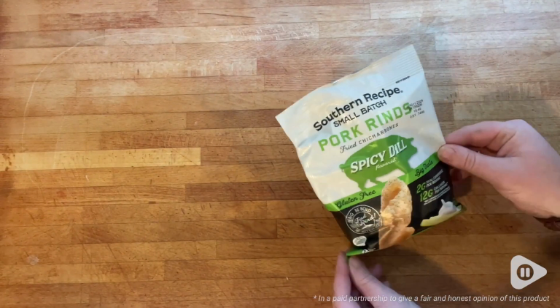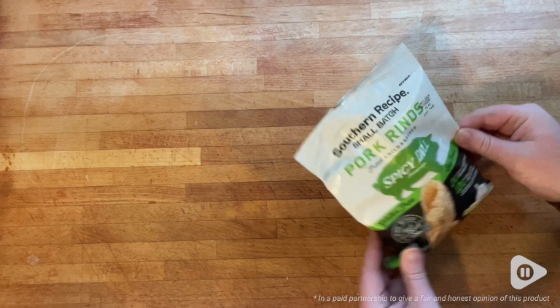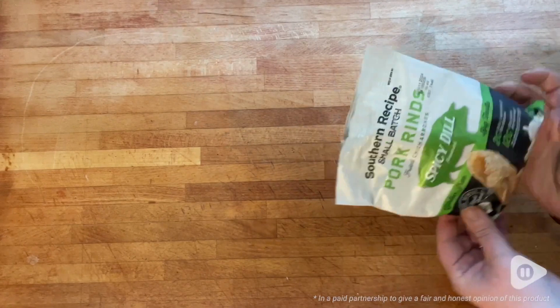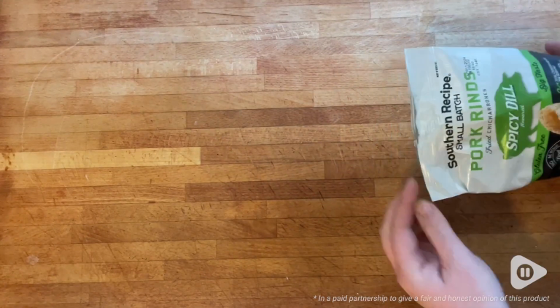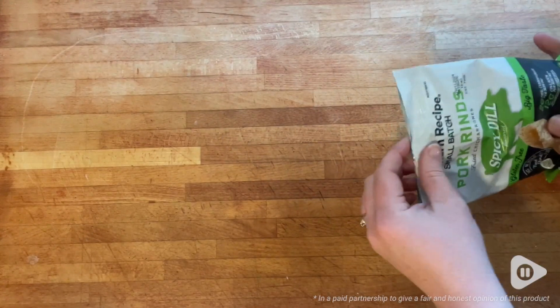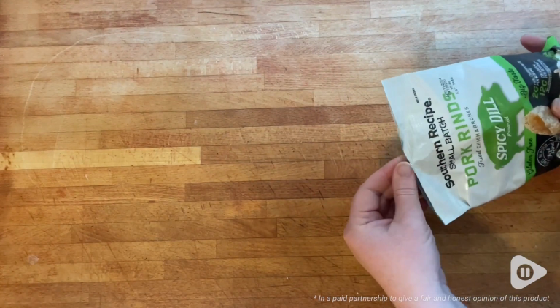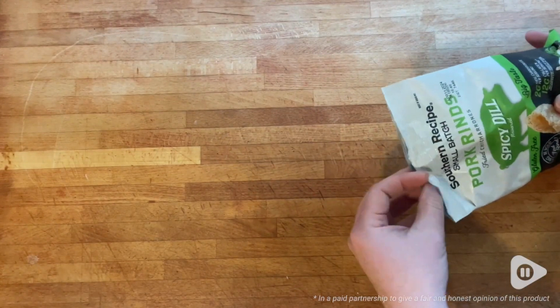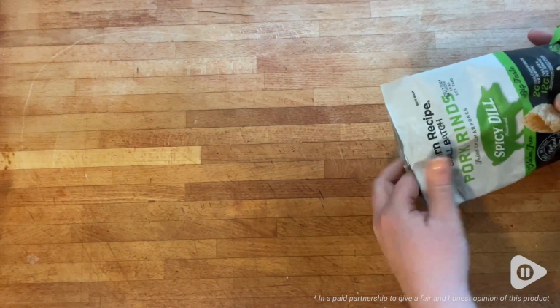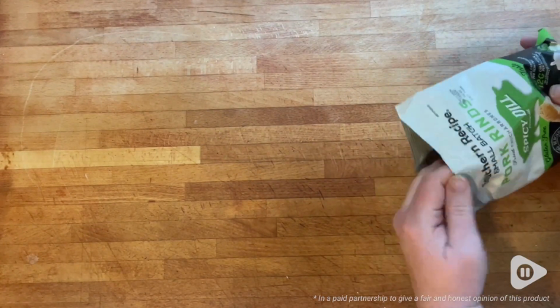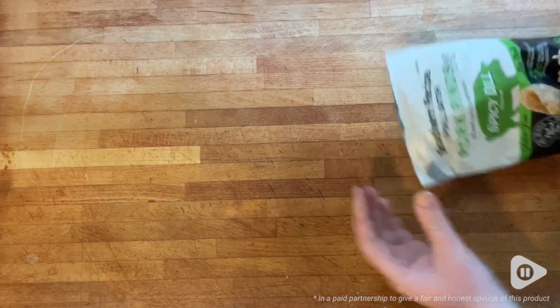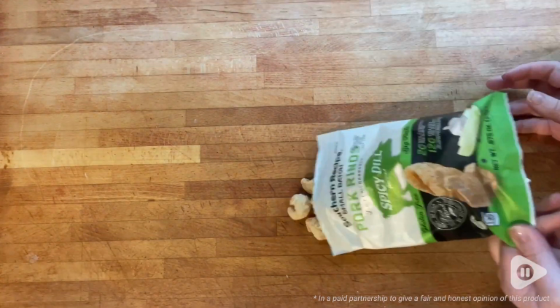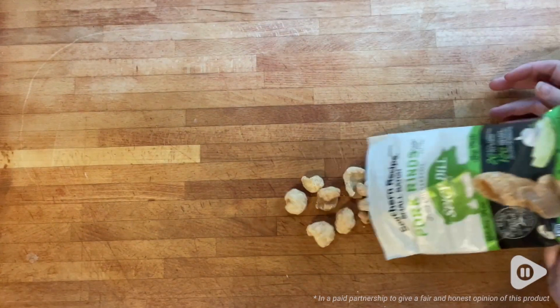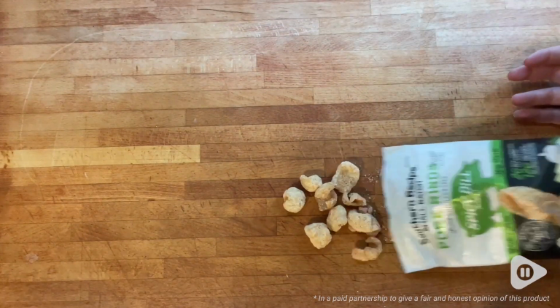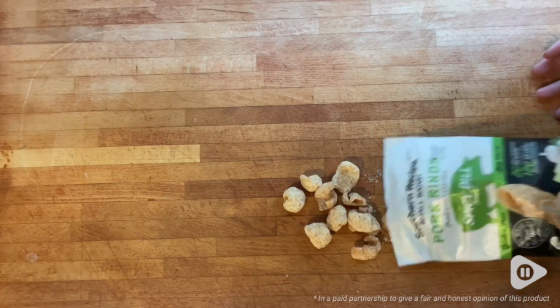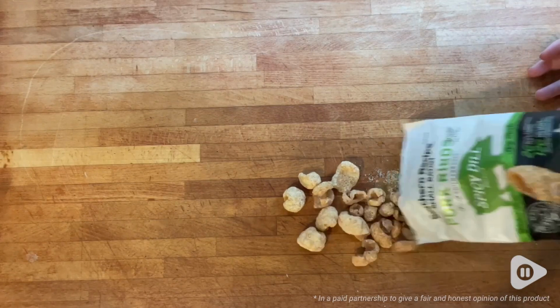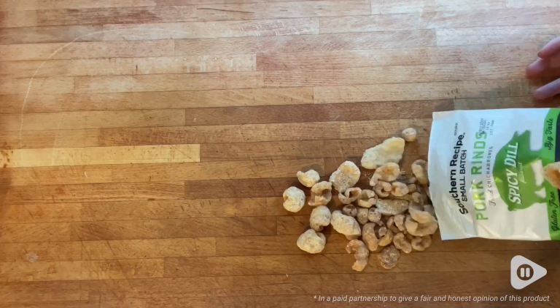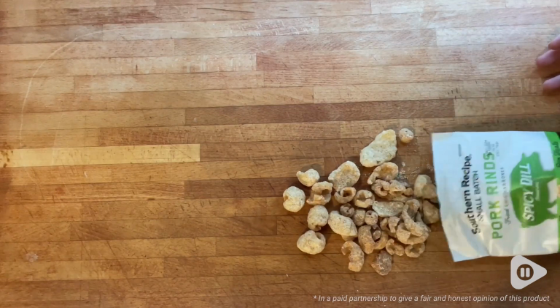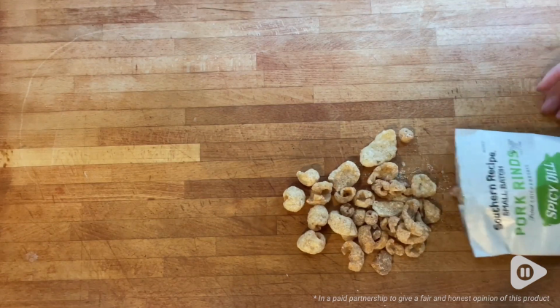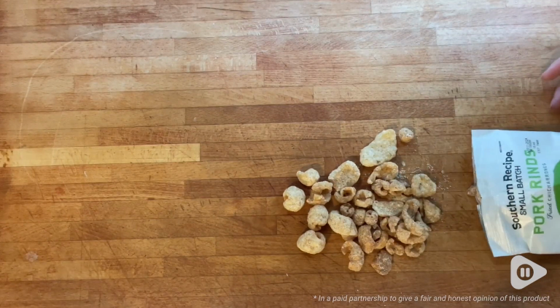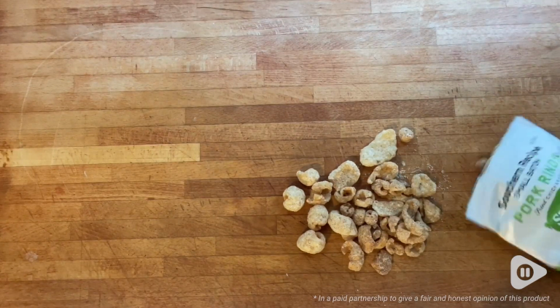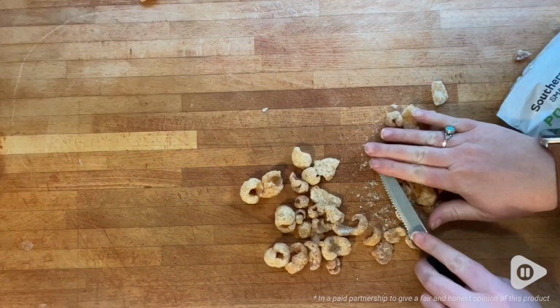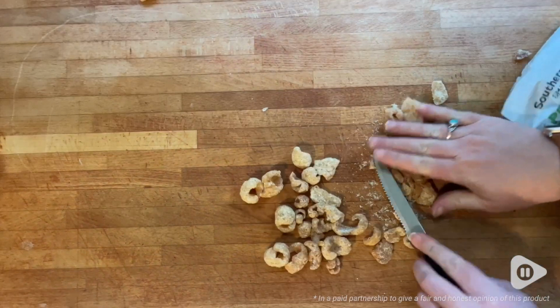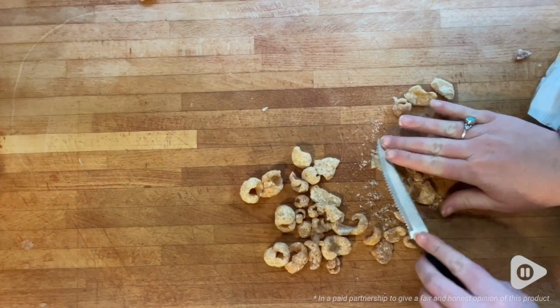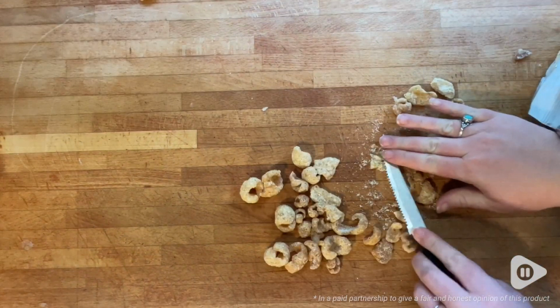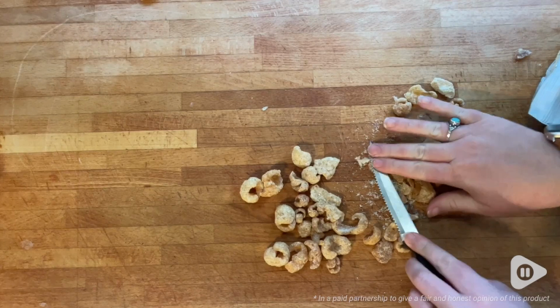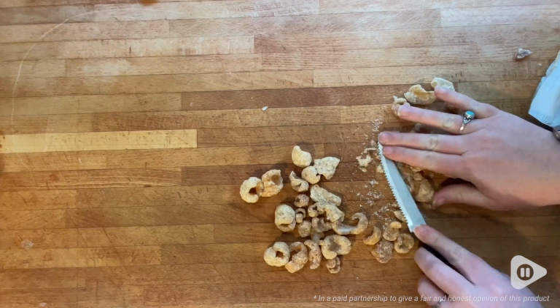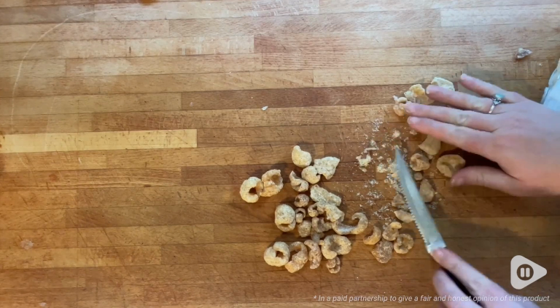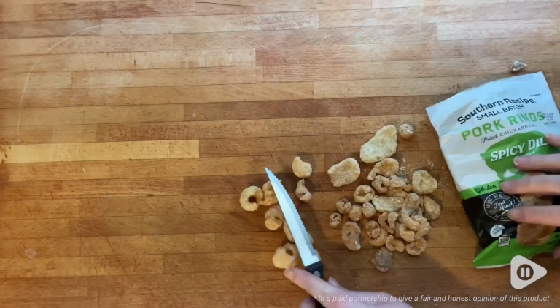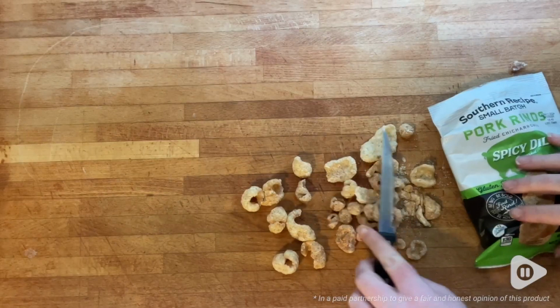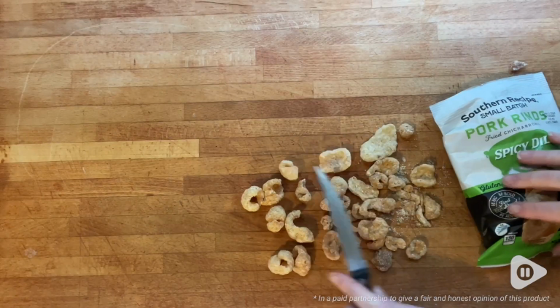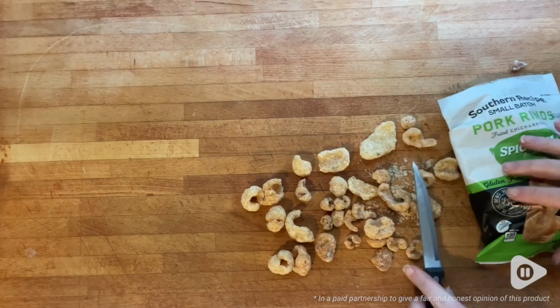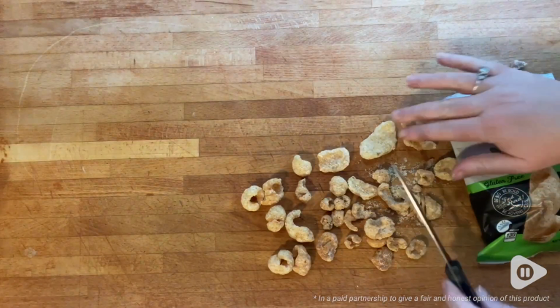These pork rinds make the perfect snack for dips, for snacking between meals, to accompany another low carb main portion. You can even crush some up and make it like a keto breading for chicken or other meats.